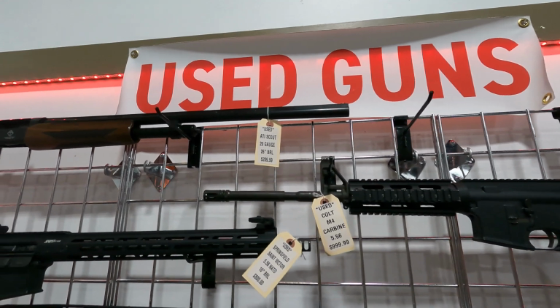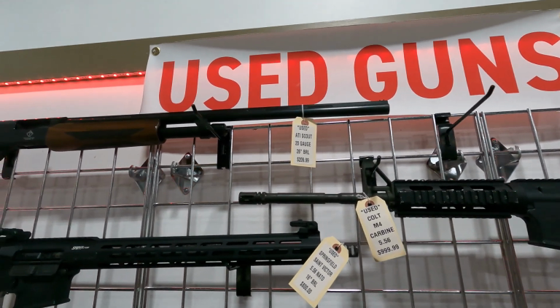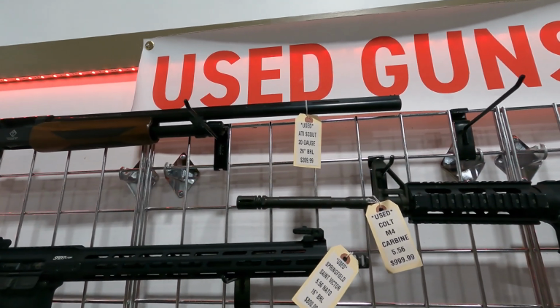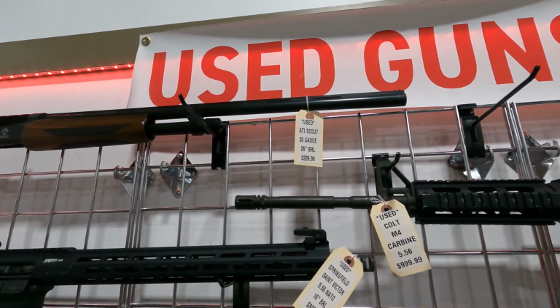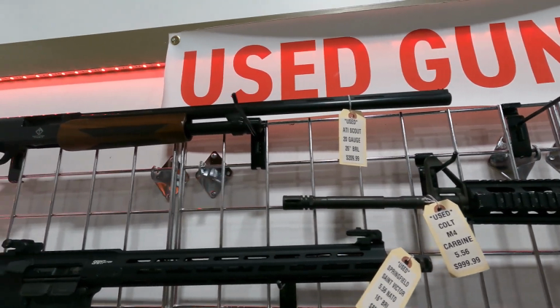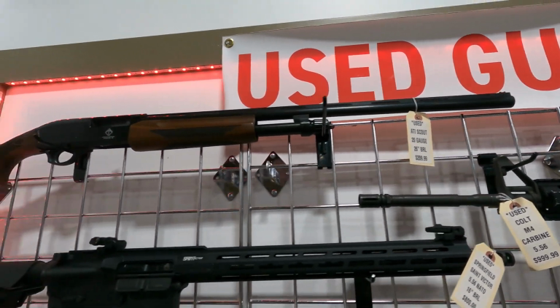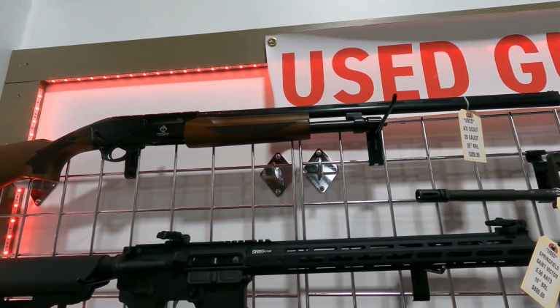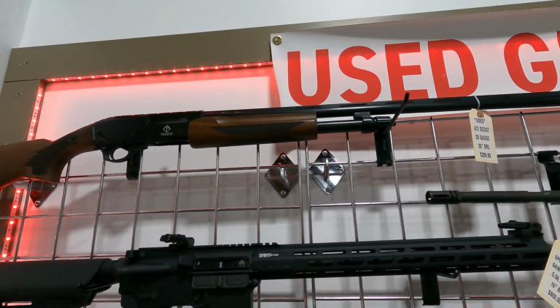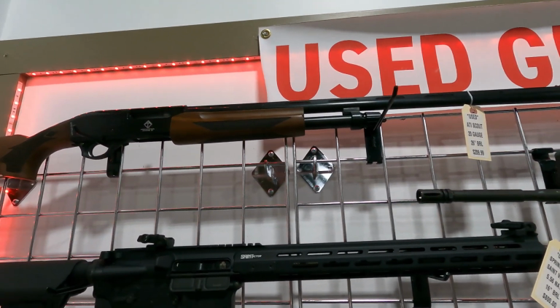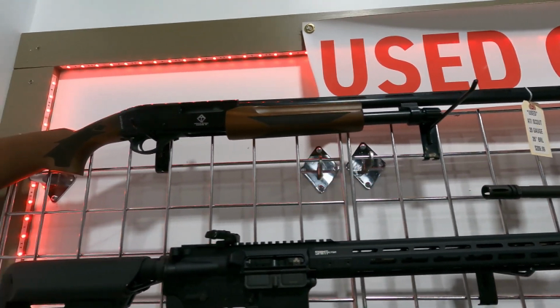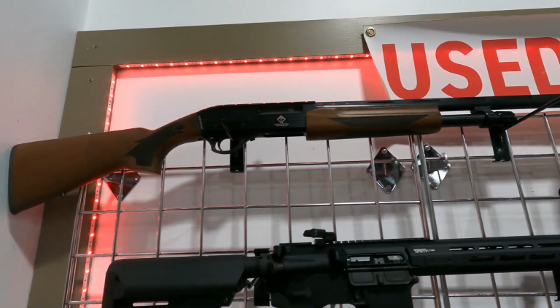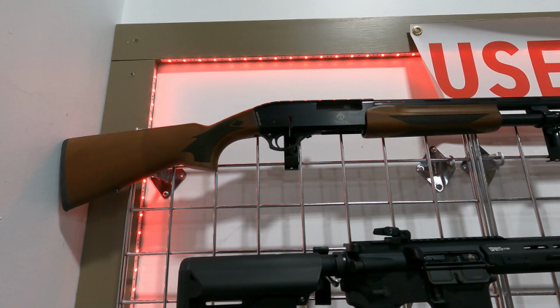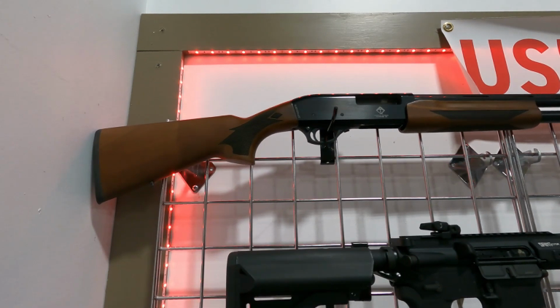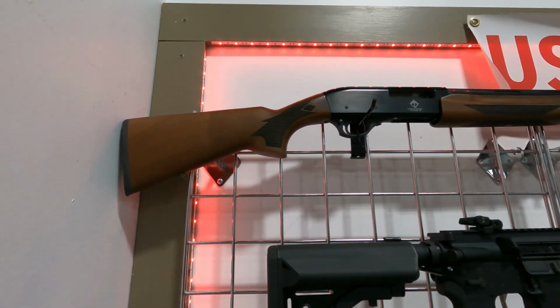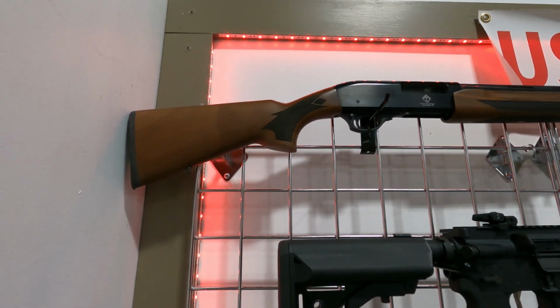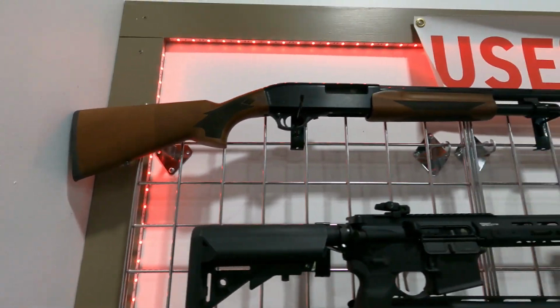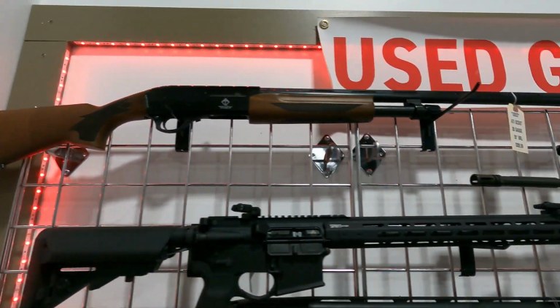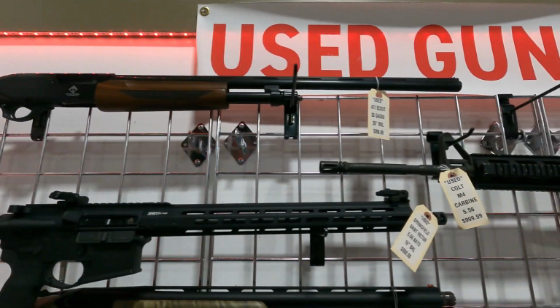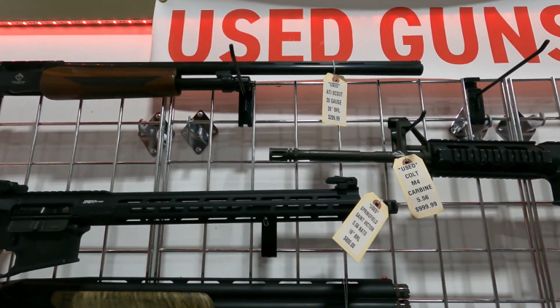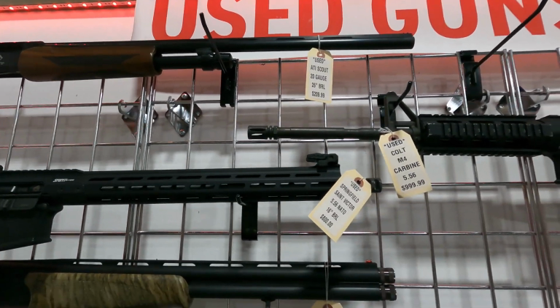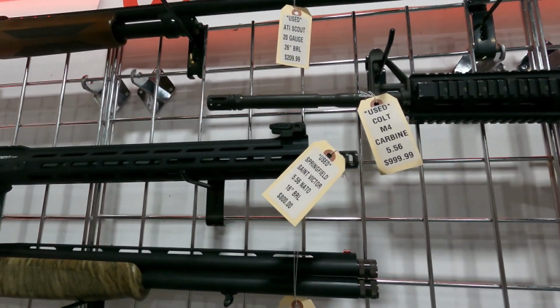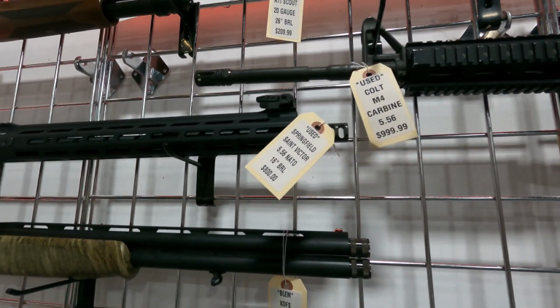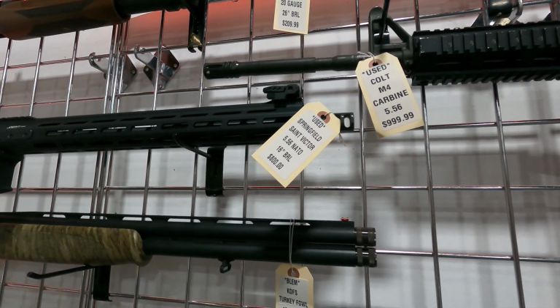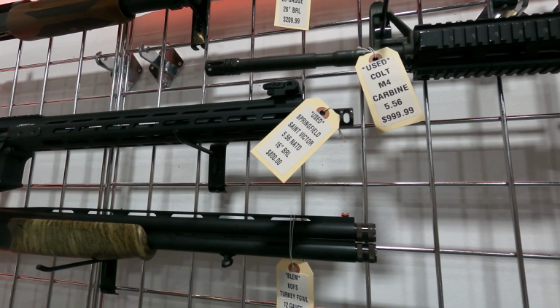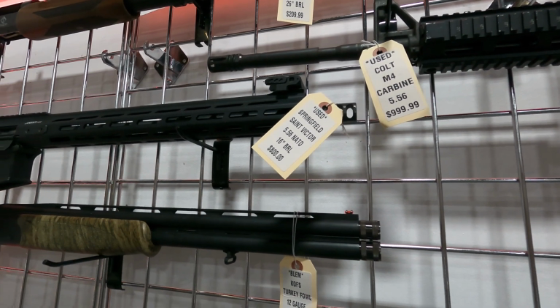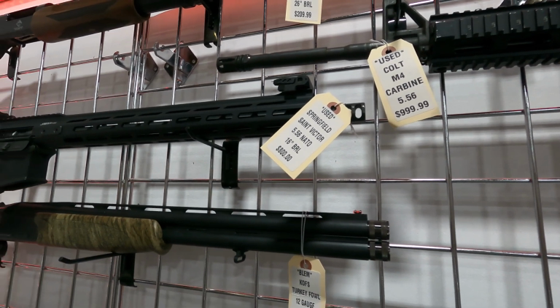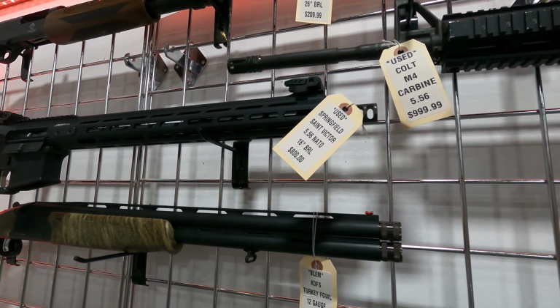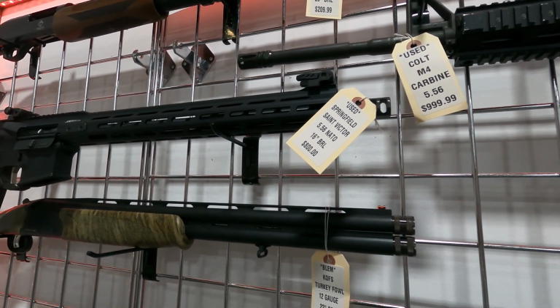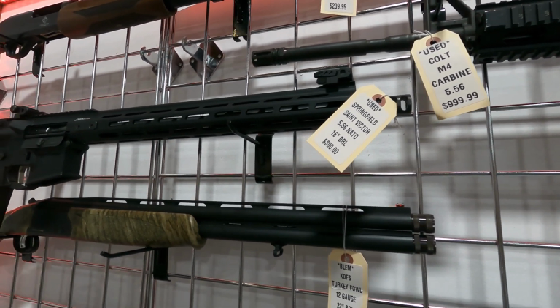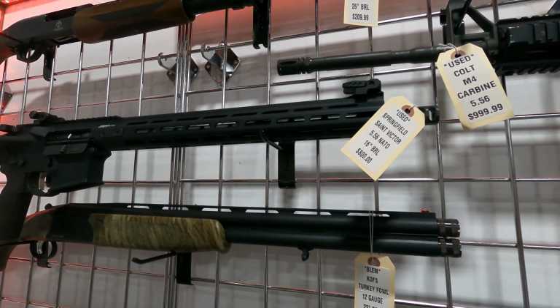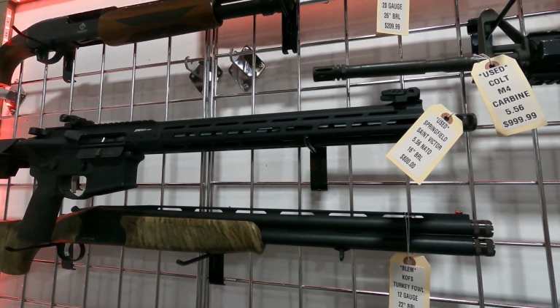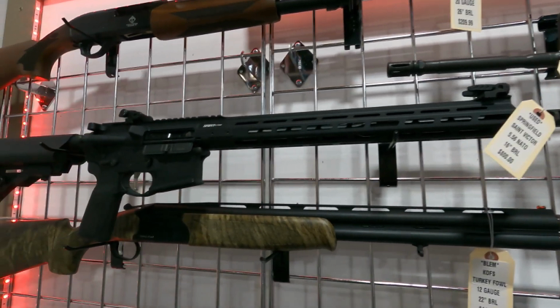We've got an ATI 20 gauge shotgun, 26 inch barrel, nice wood stock, $209.99. Got a very good condition Springfield St. Victor in 5.56 for $800.